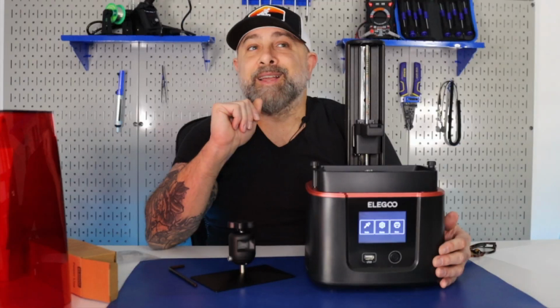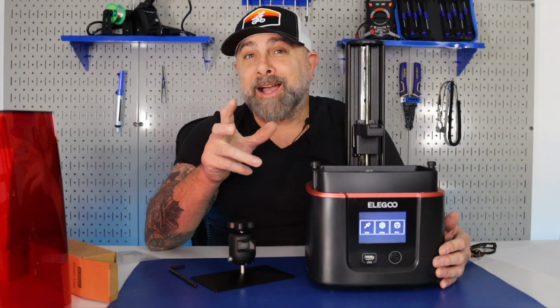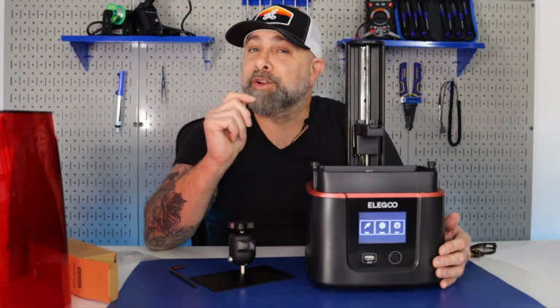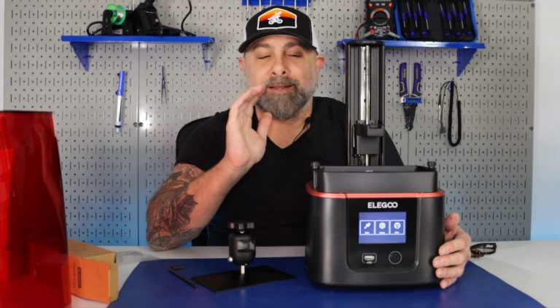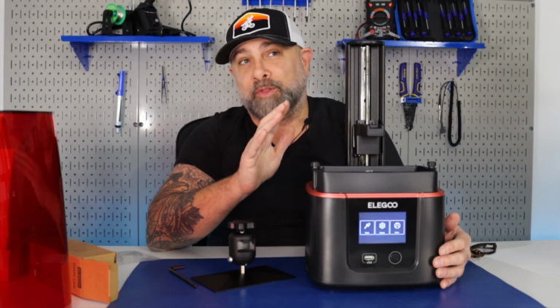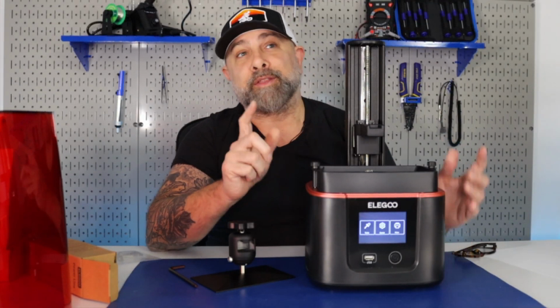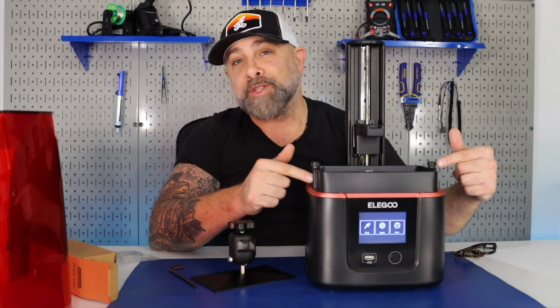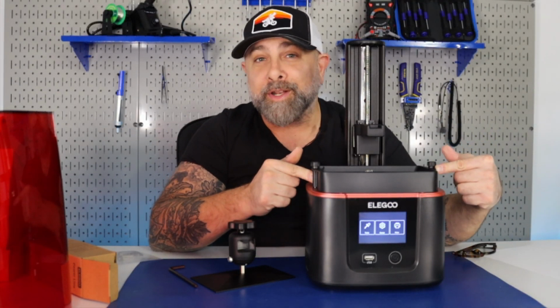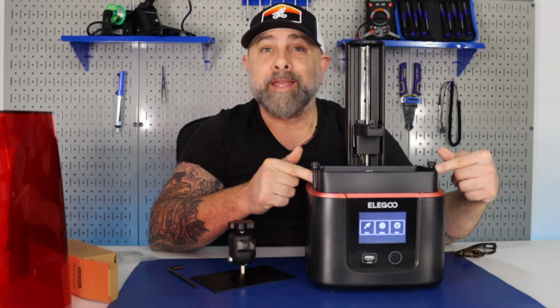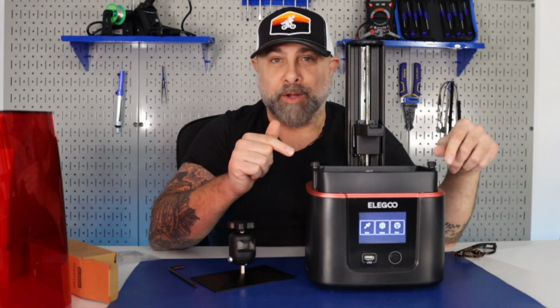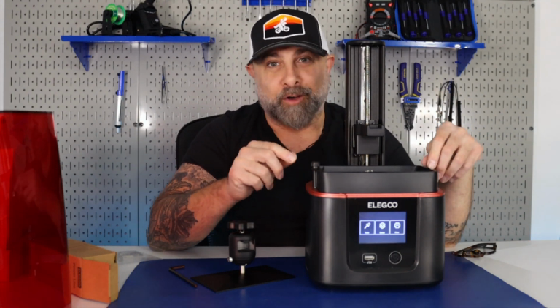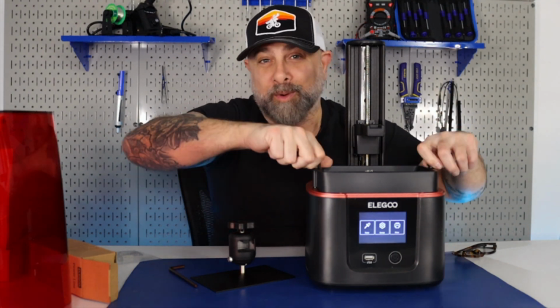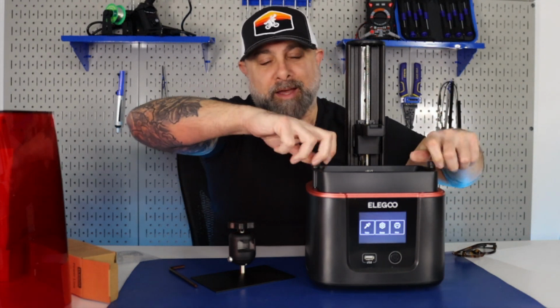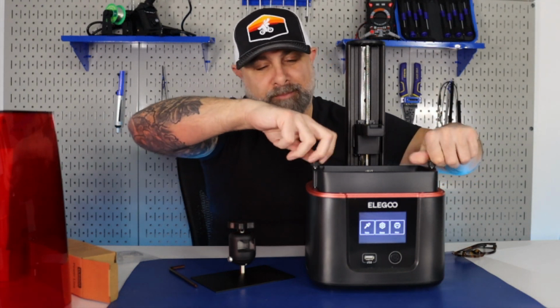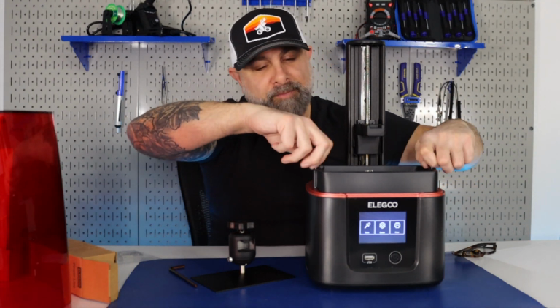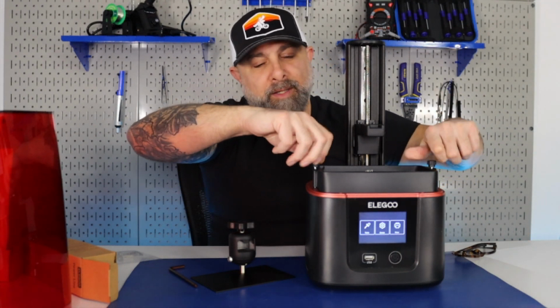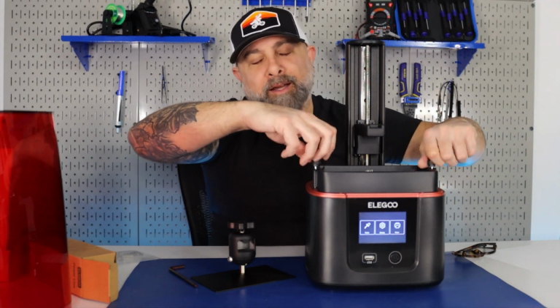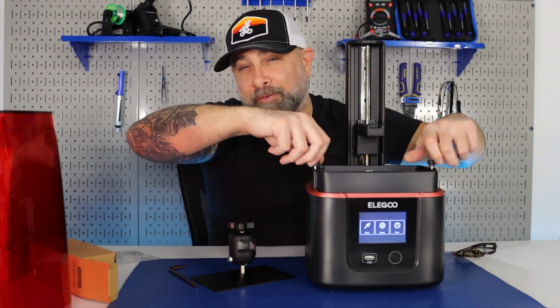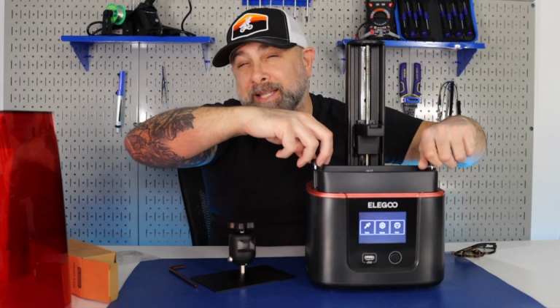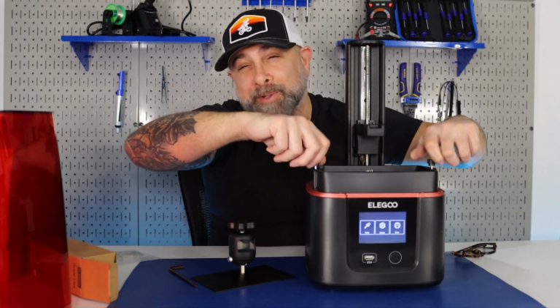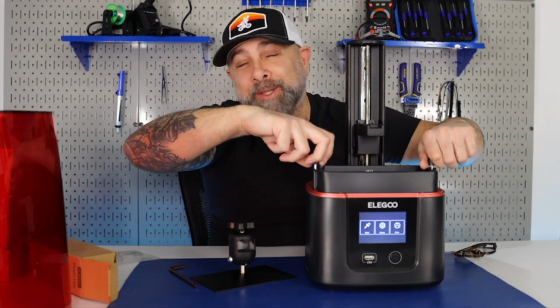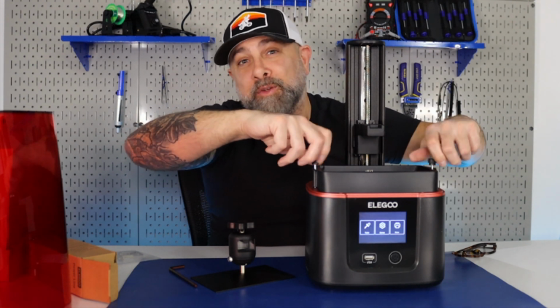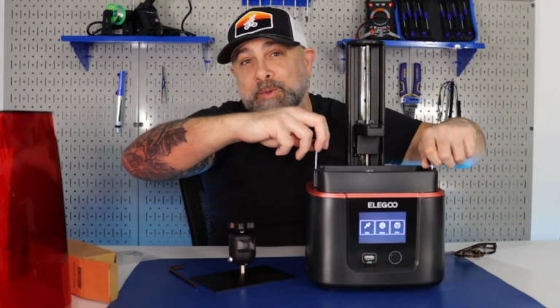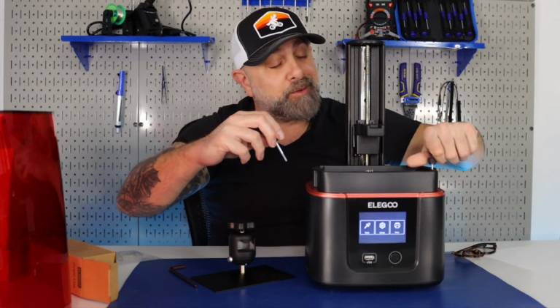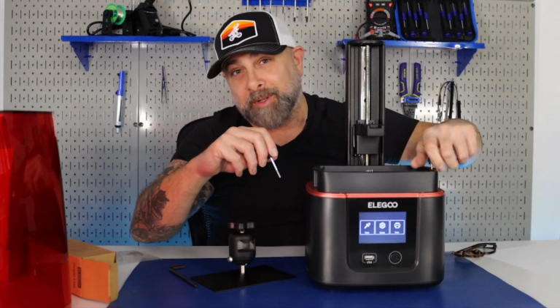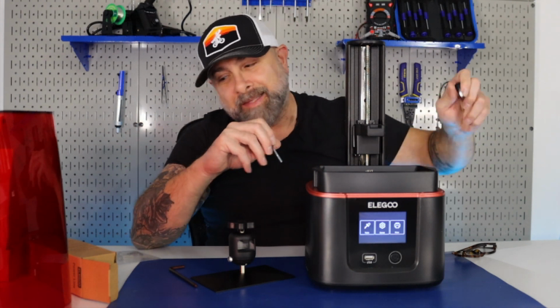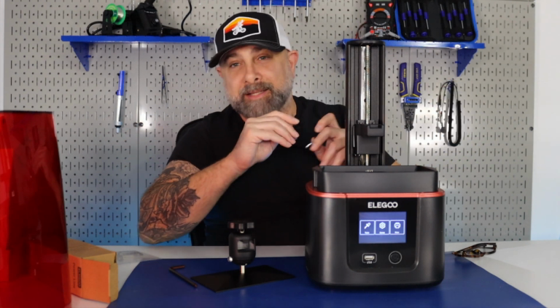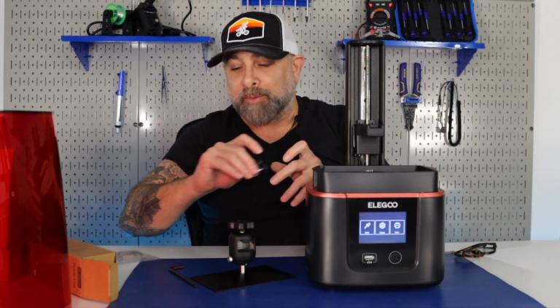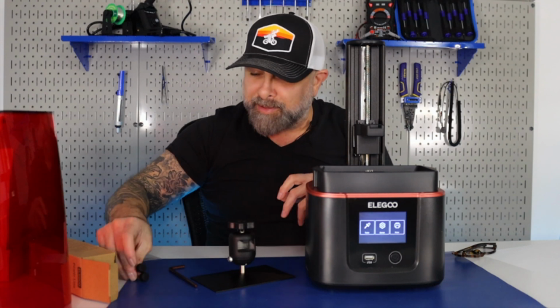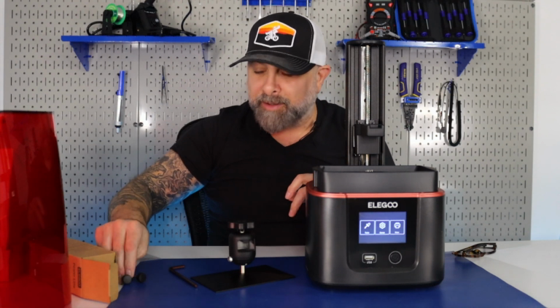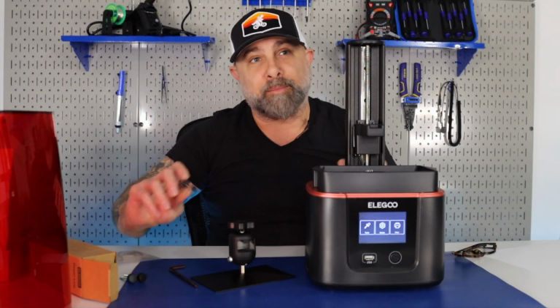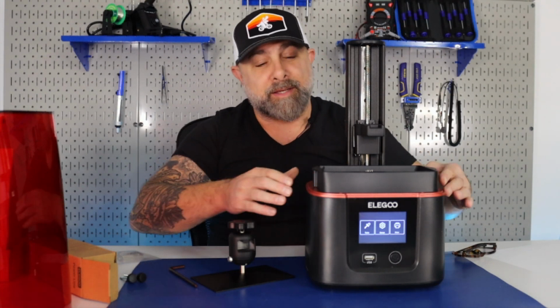So now we're going to level the build plate. The first thing we want to do is take off our resin vat. Now be careful with these thumb screws — they only give you two, so if you lose one, that's going to be it. We're just putting these over here, keep them nice and safe.